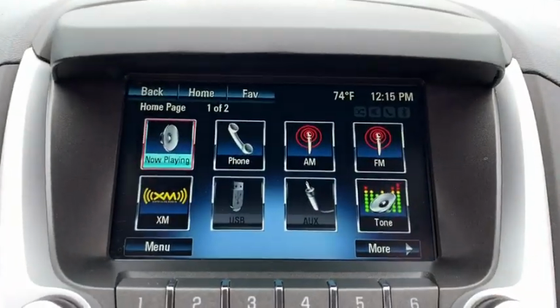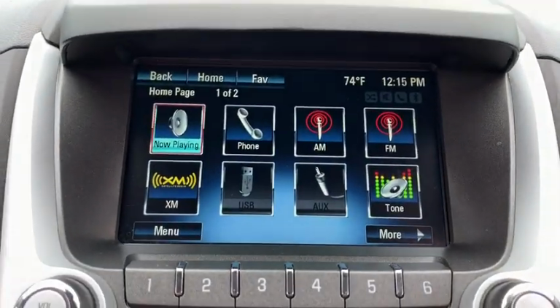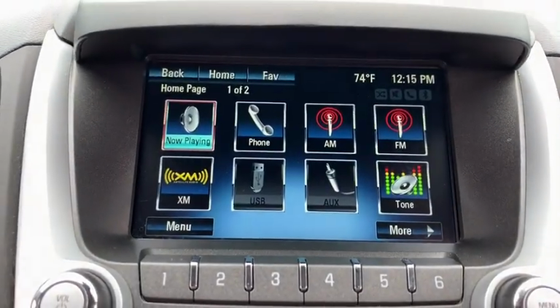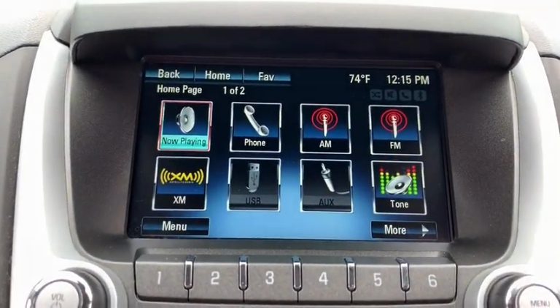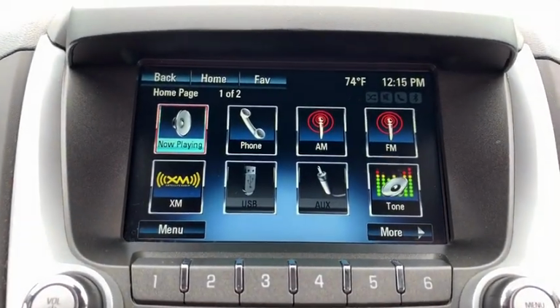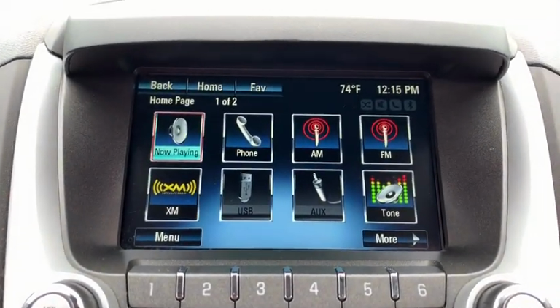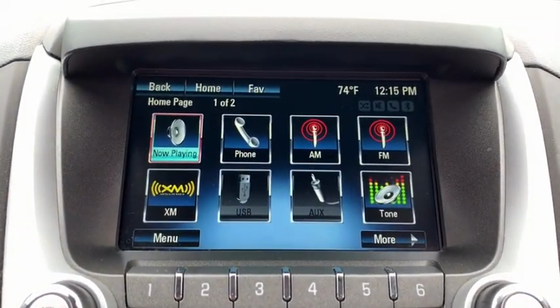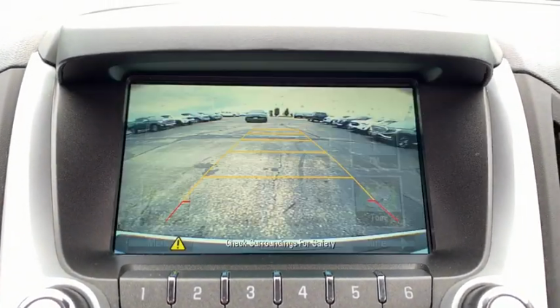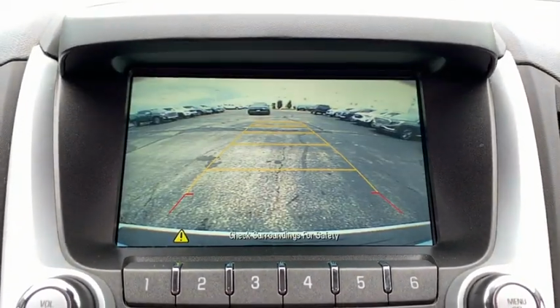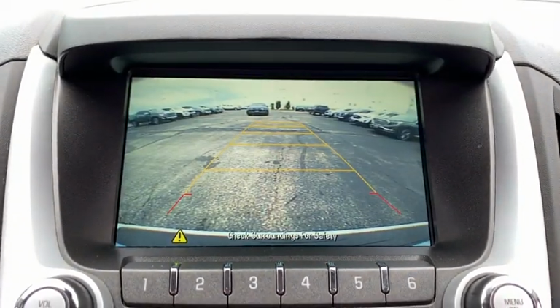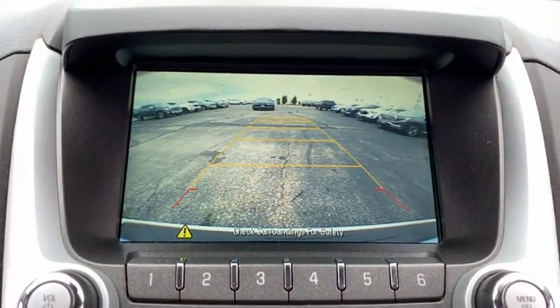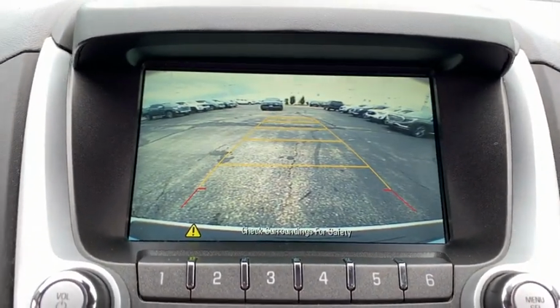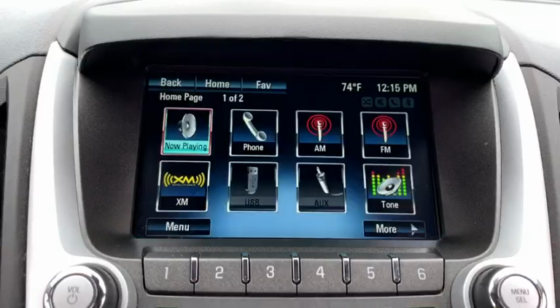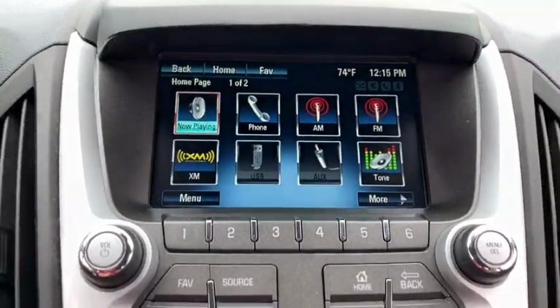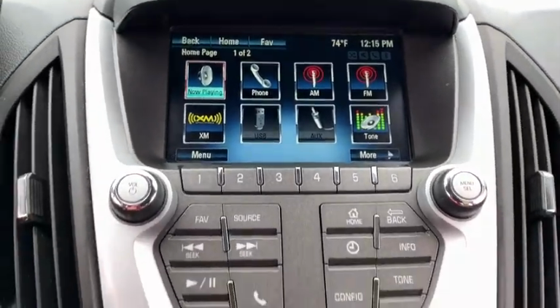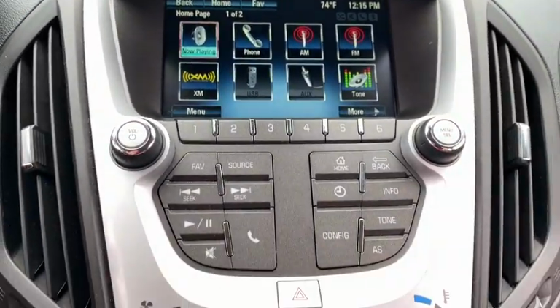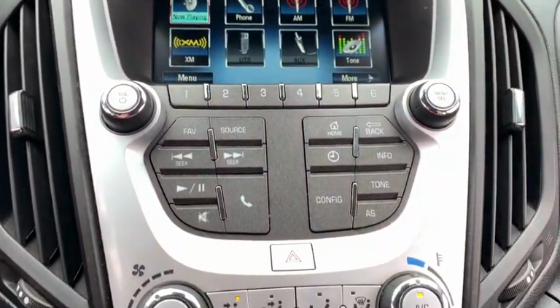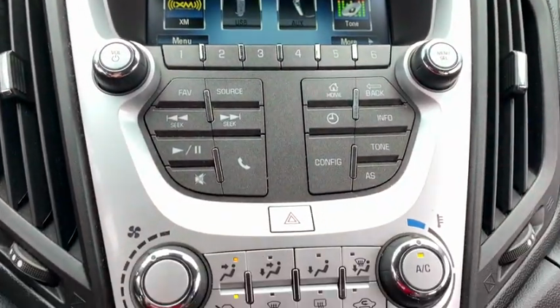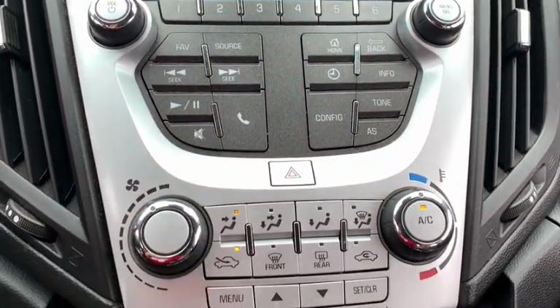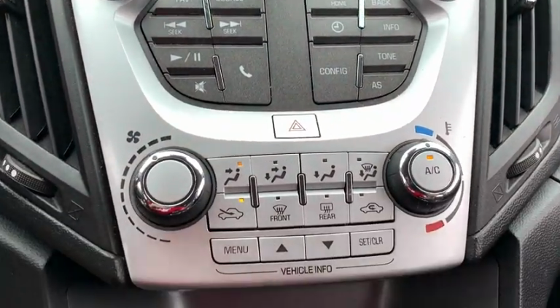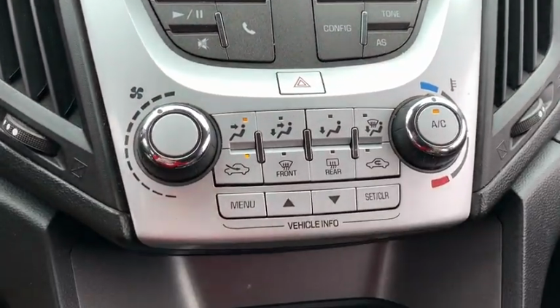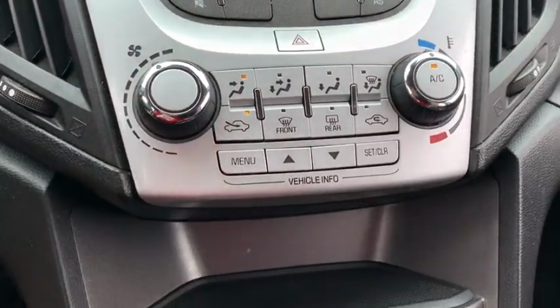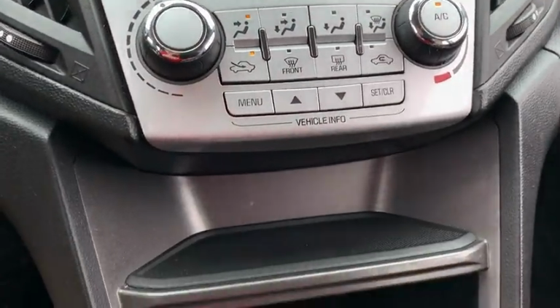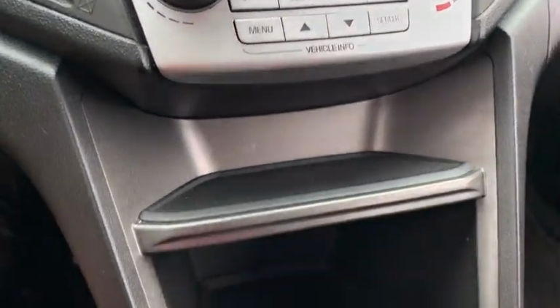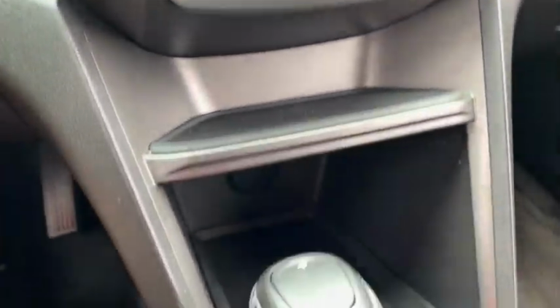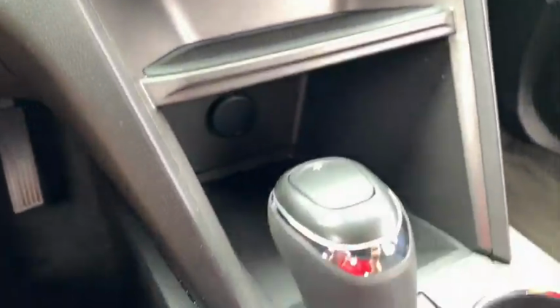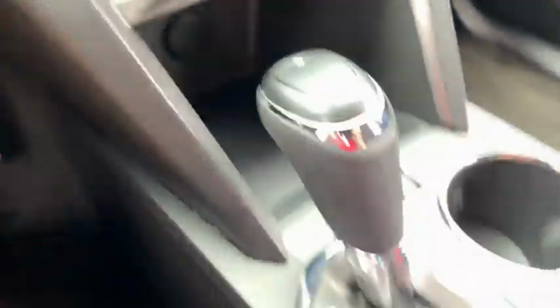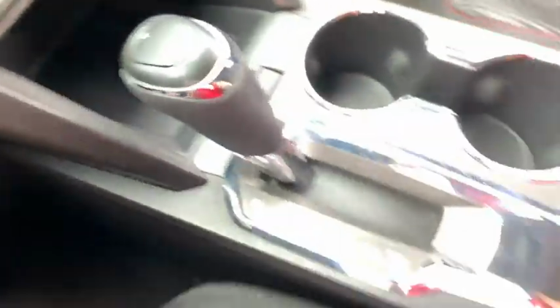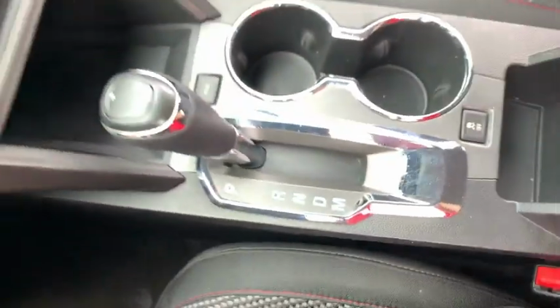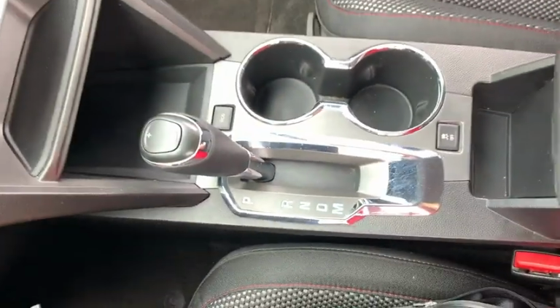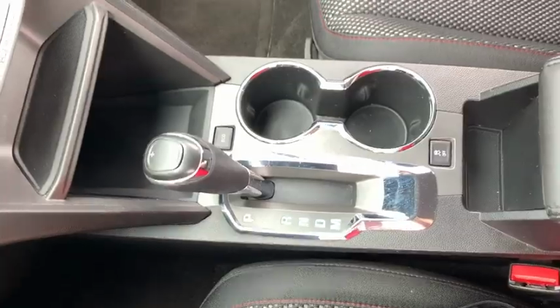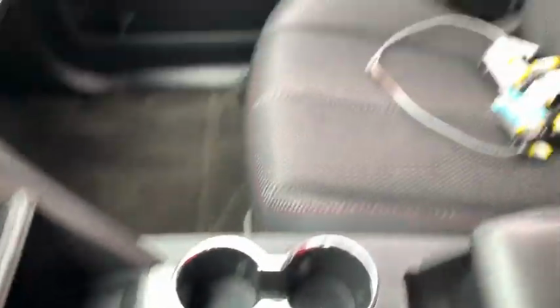Sirius satellite radio, tachometer, brake assist, panic alarm, remote keyless entry, power driver's seat, rear window wiper, driver vanity mirror.